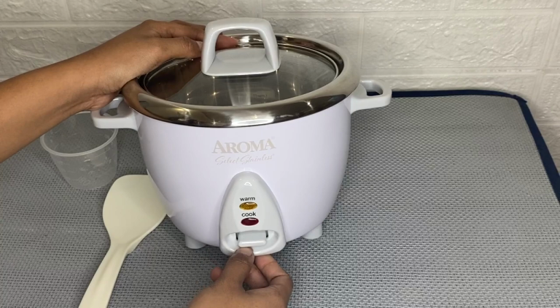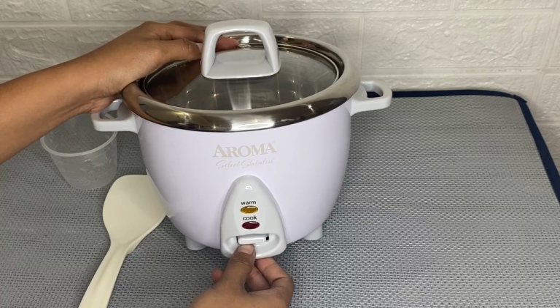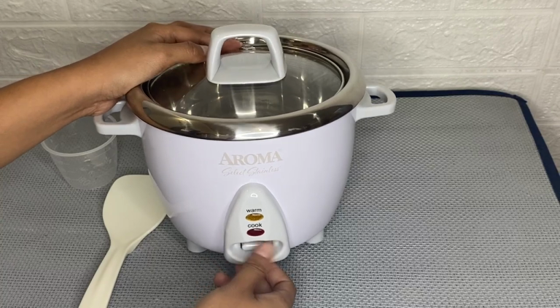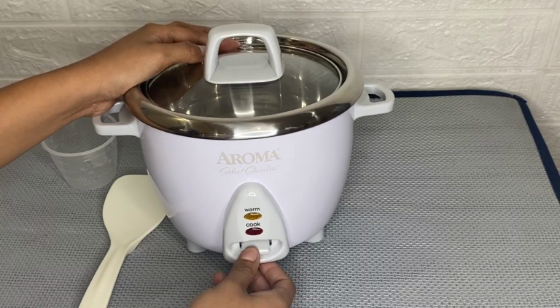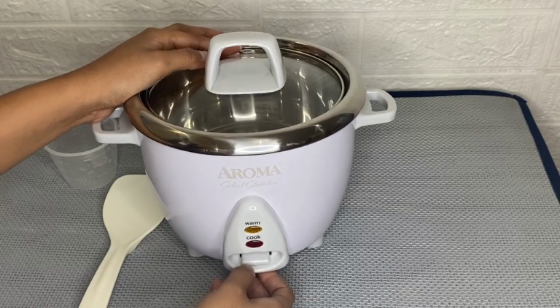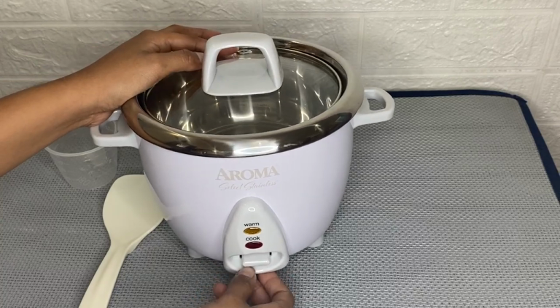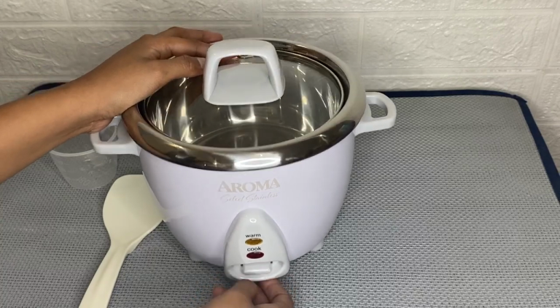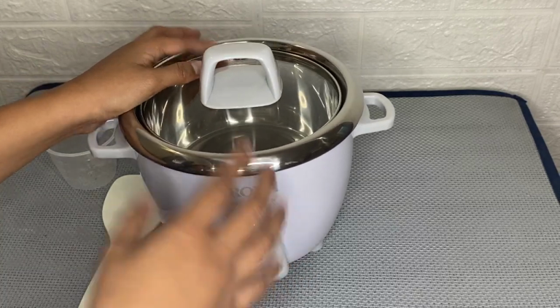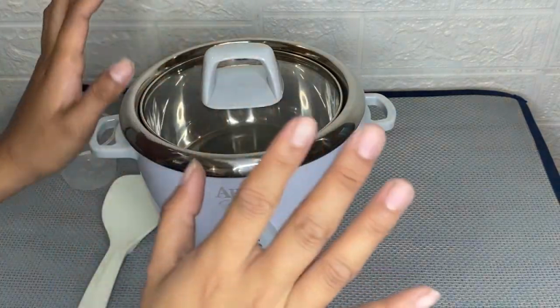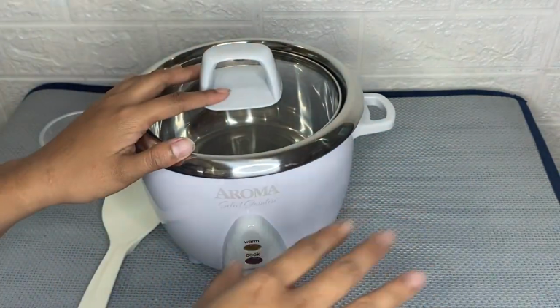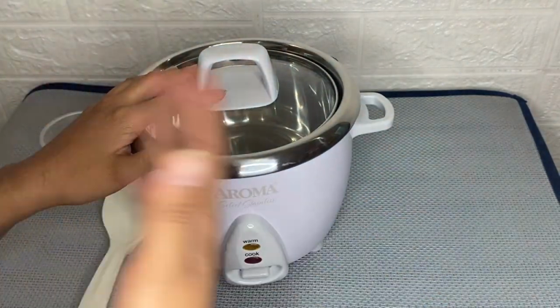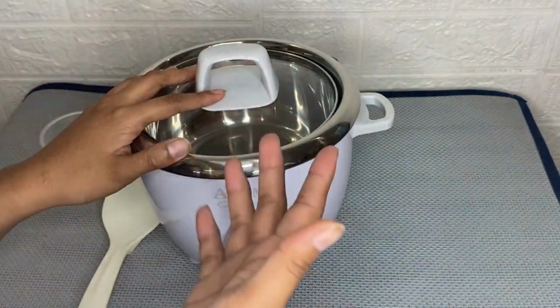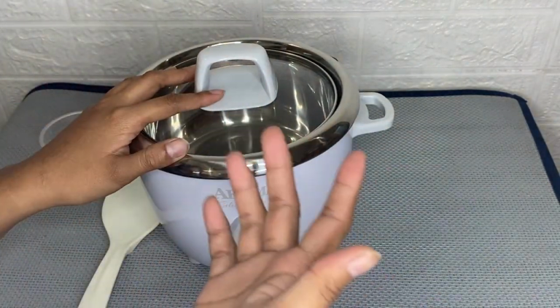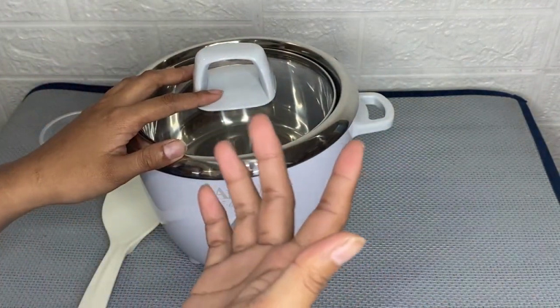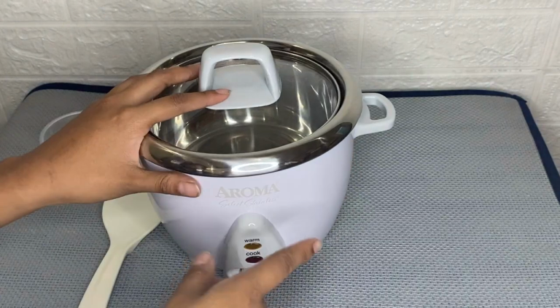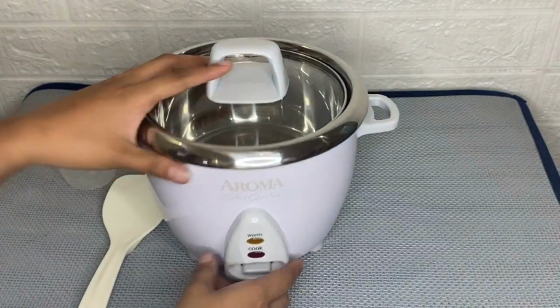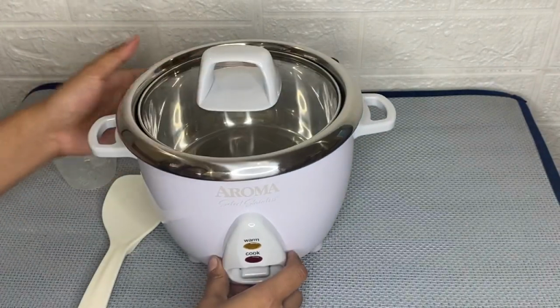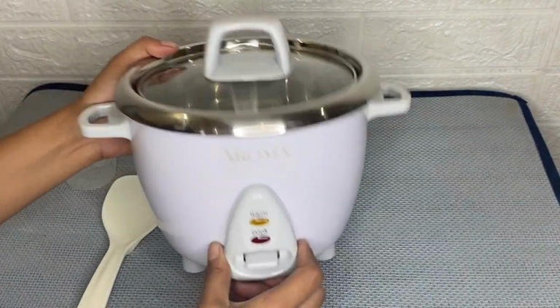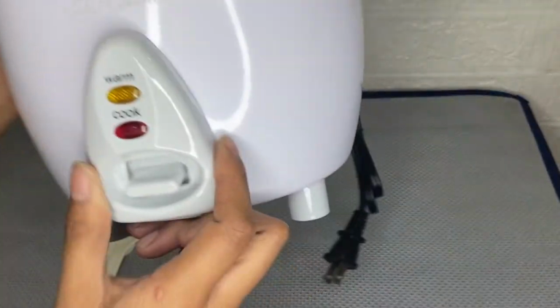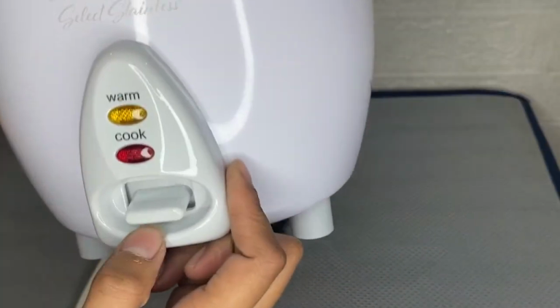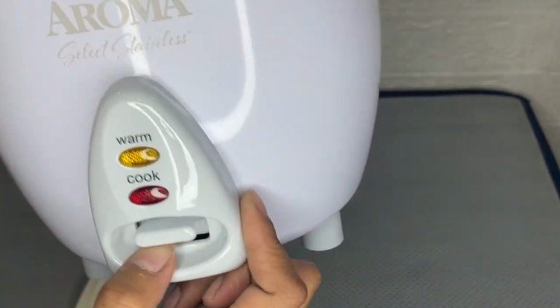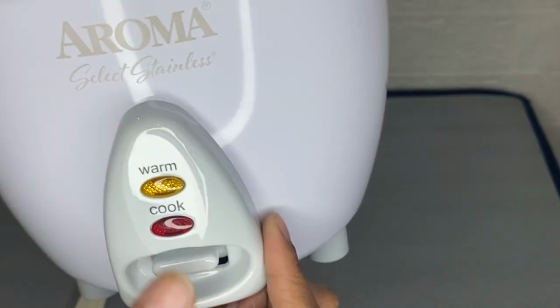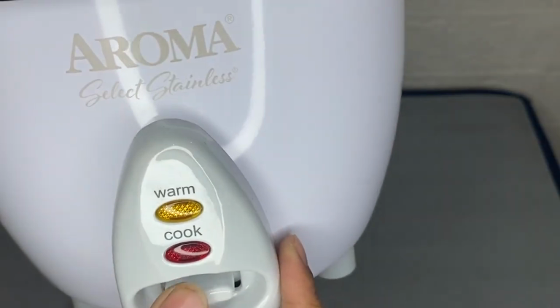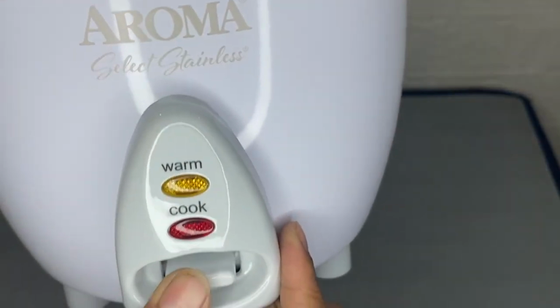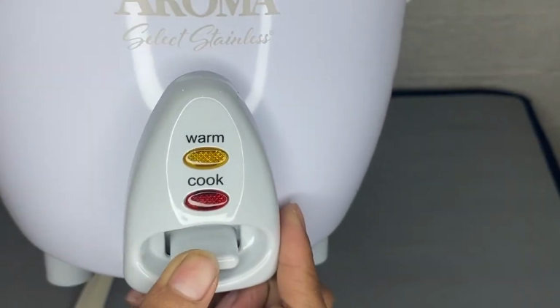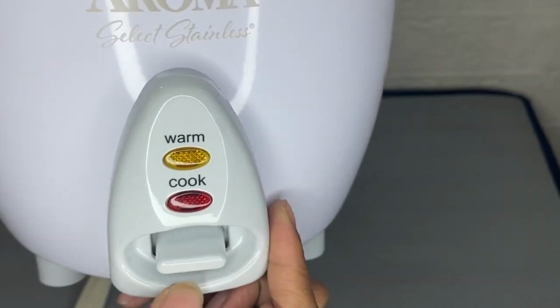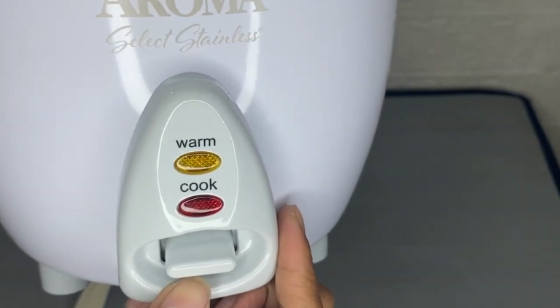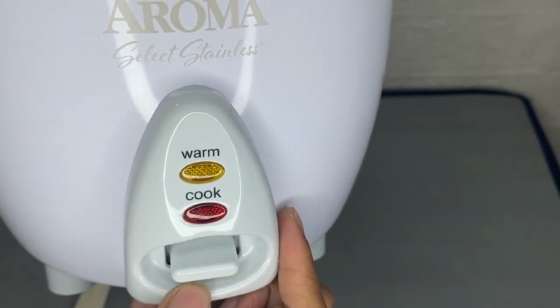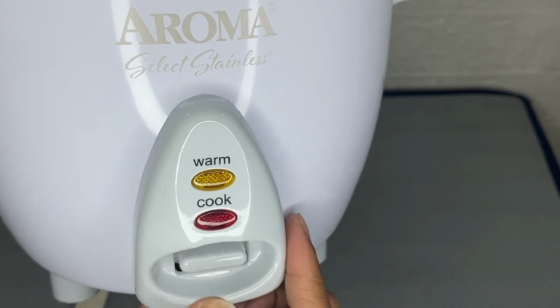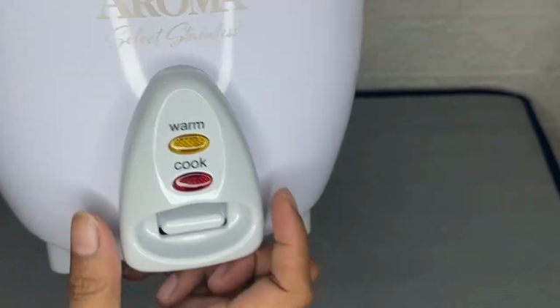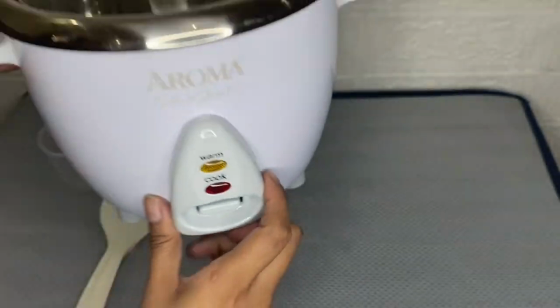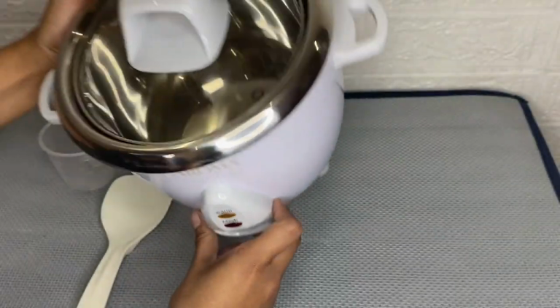The last thing I like about this is that it is a one-touch automated design. So you just set it up and forget it, or you can do other things aside from waiting.